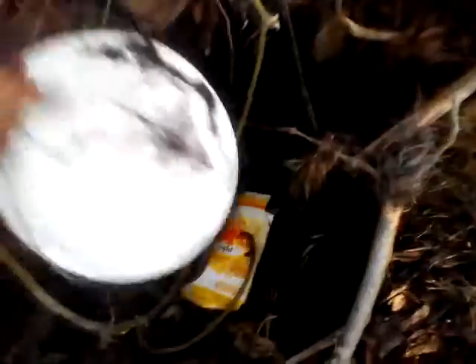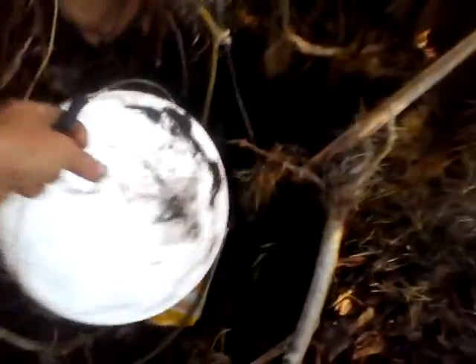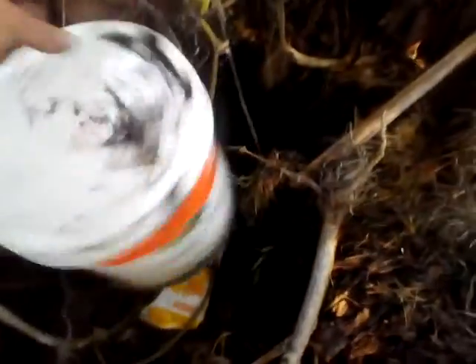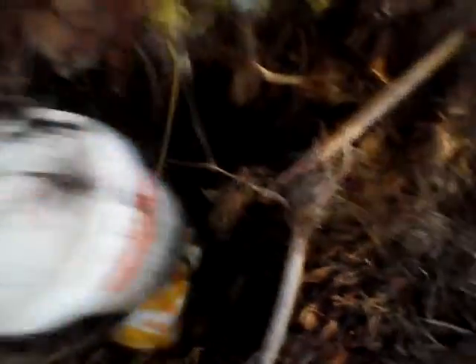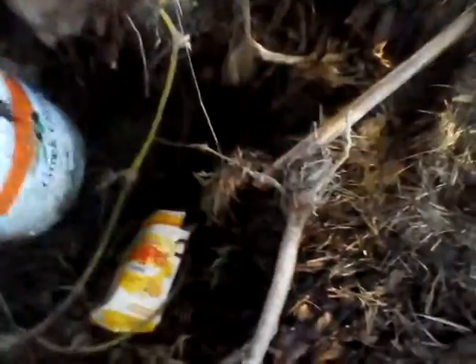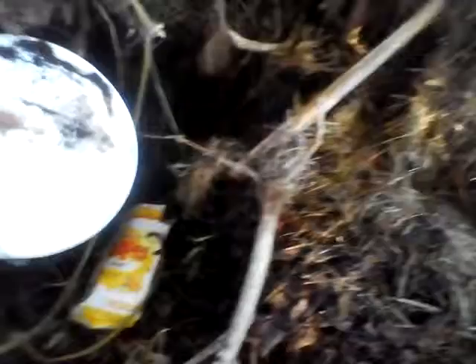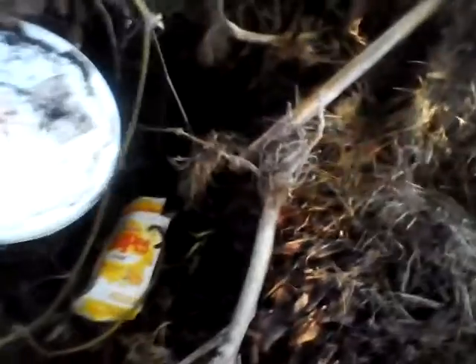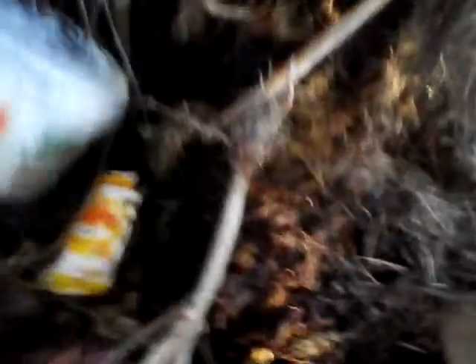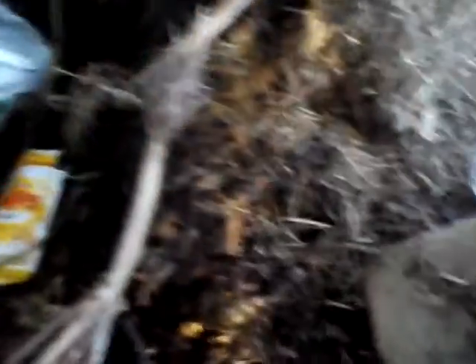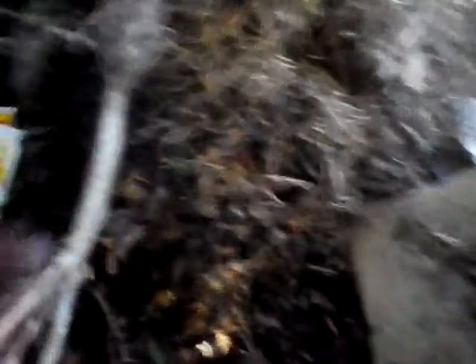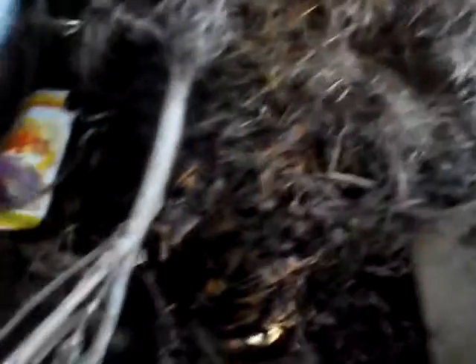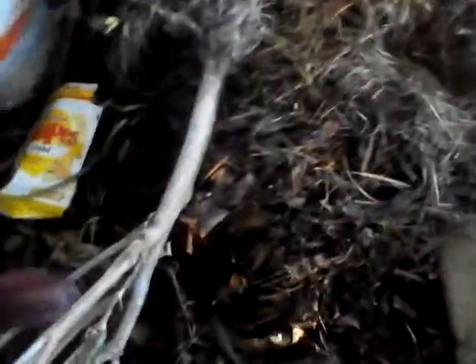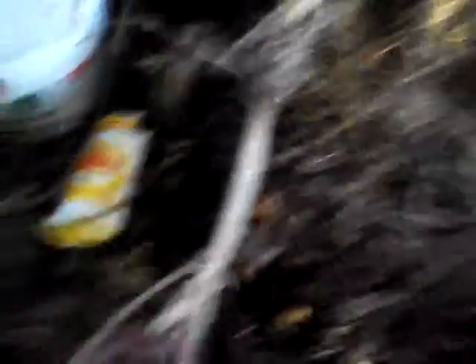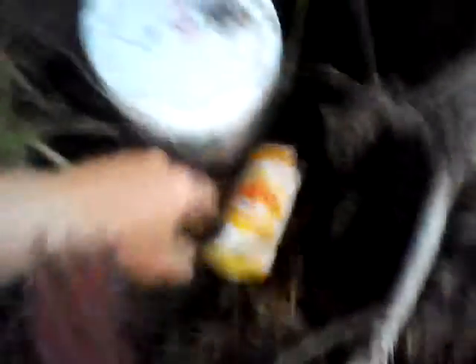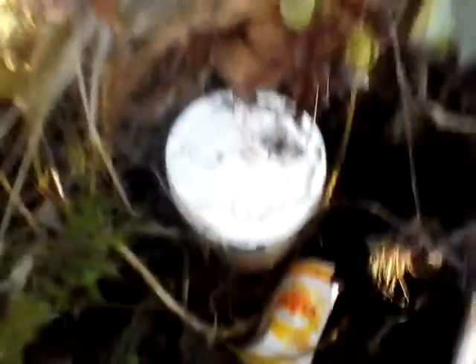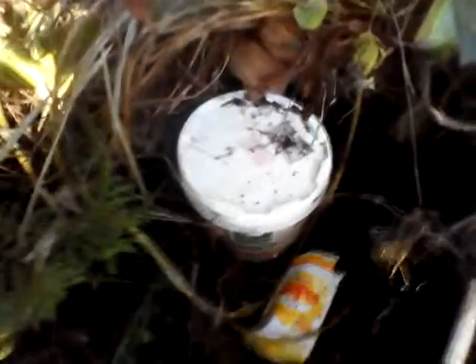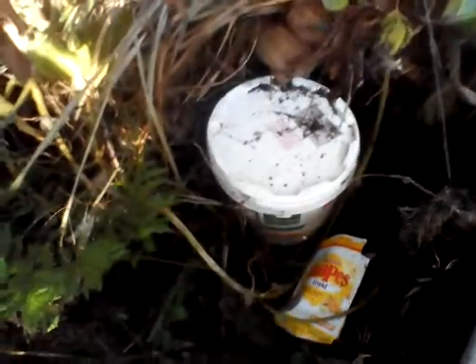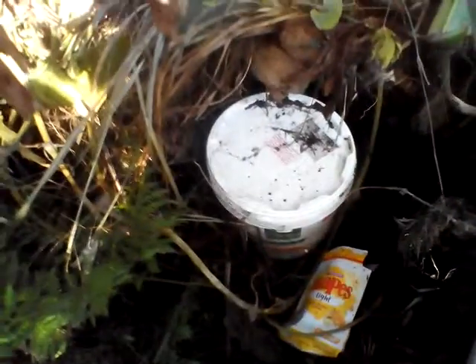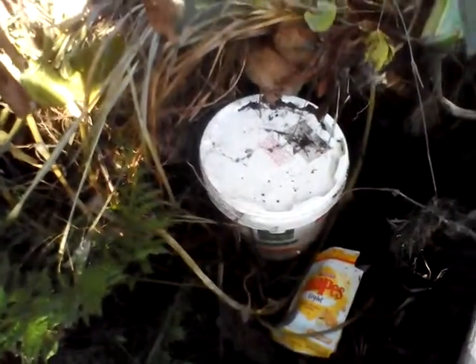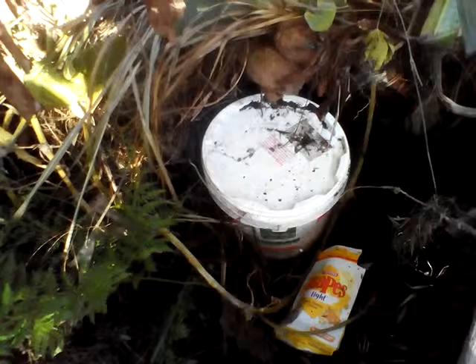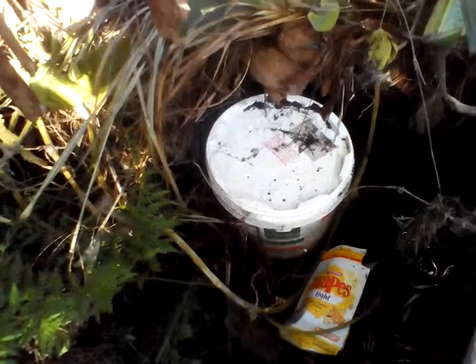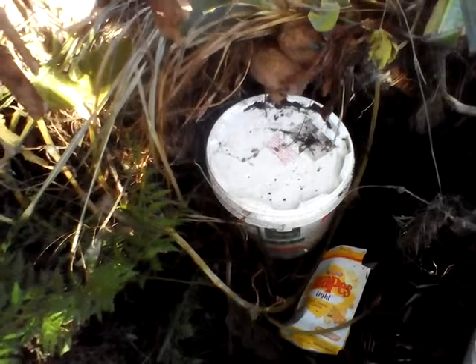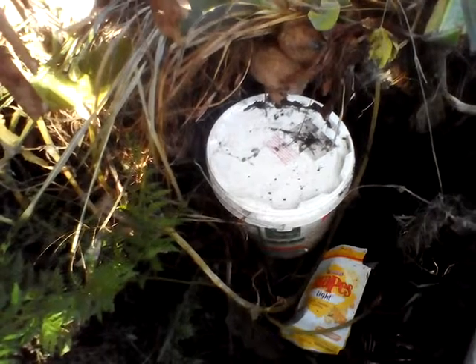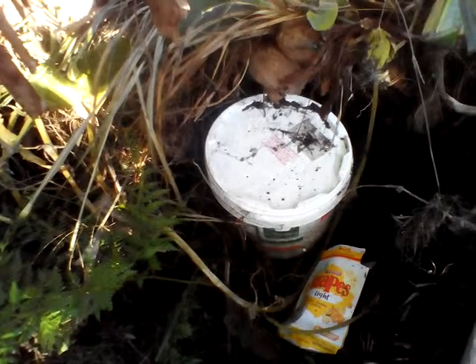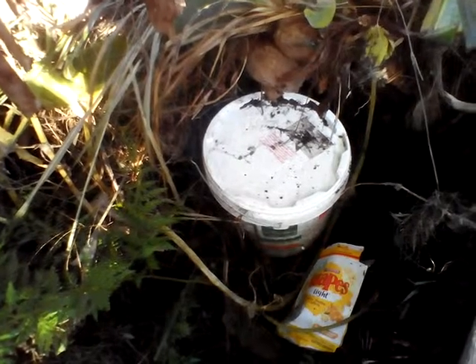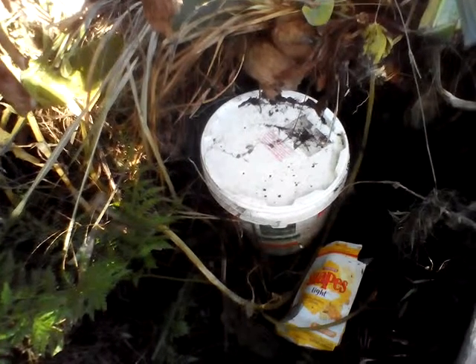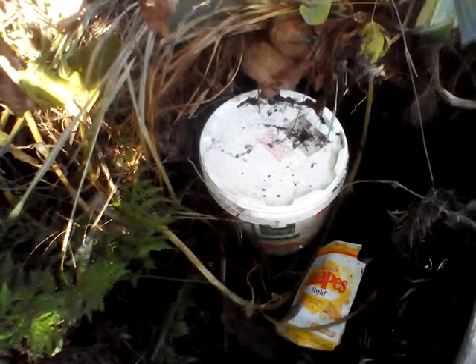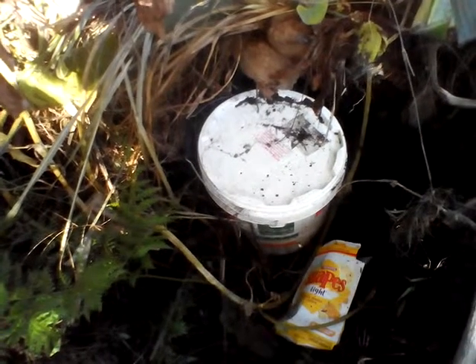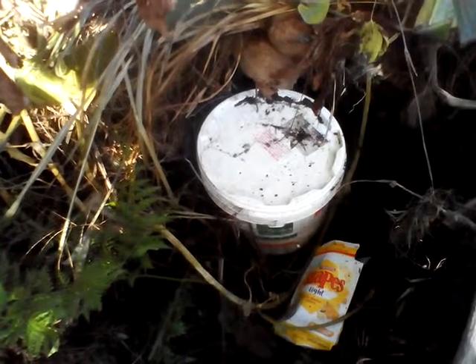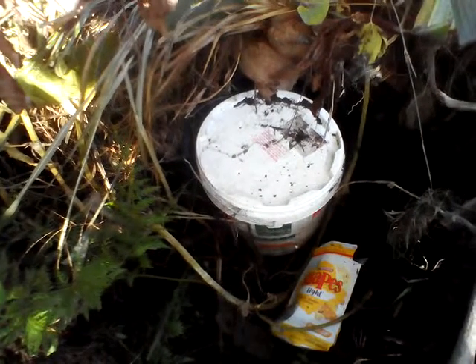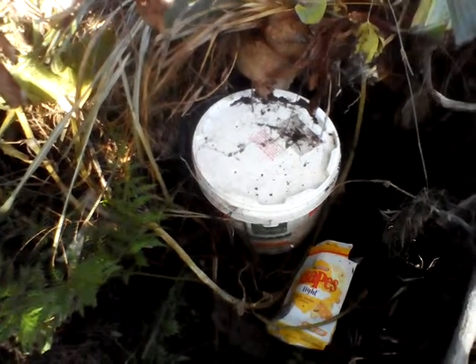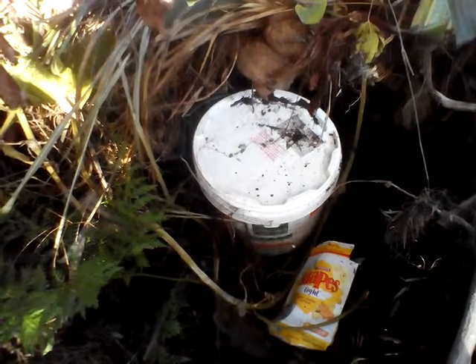Now I put the lid on. I have a little pit here where I've dug out a bunch of compost — there's a whole heap of worms down here. So I throw that down there.